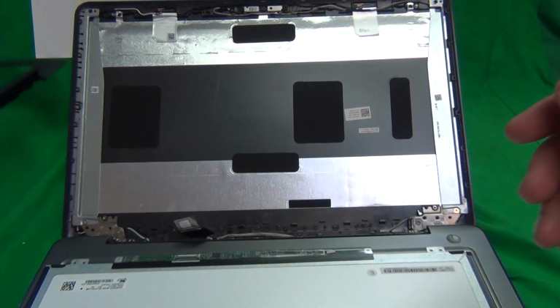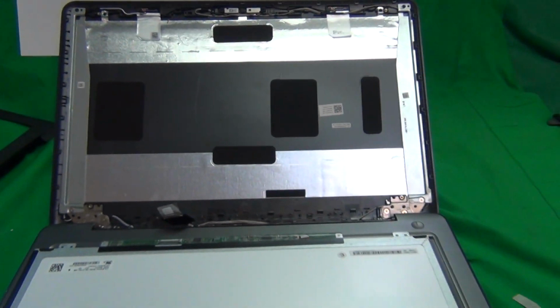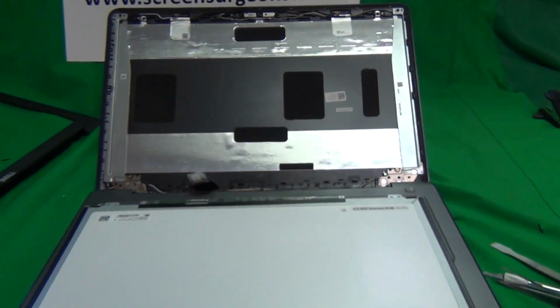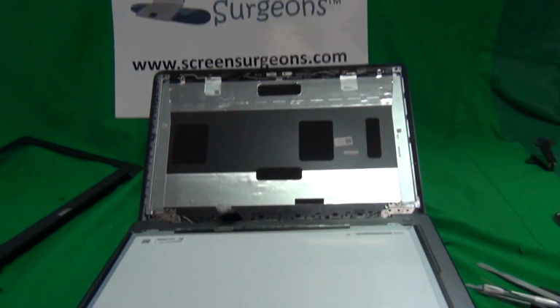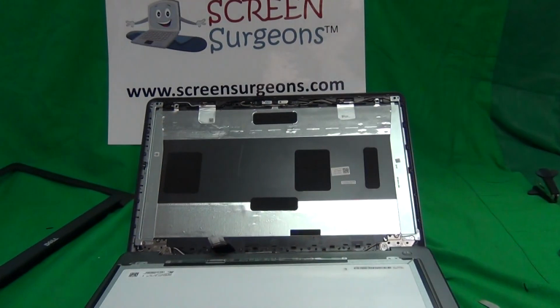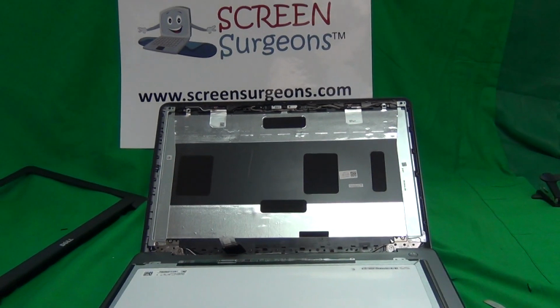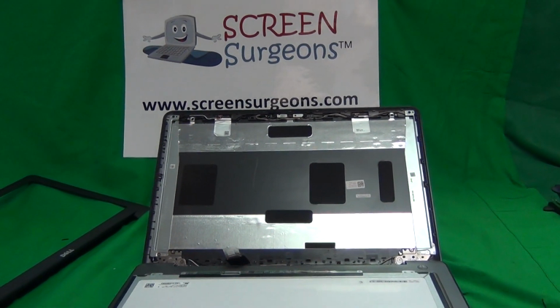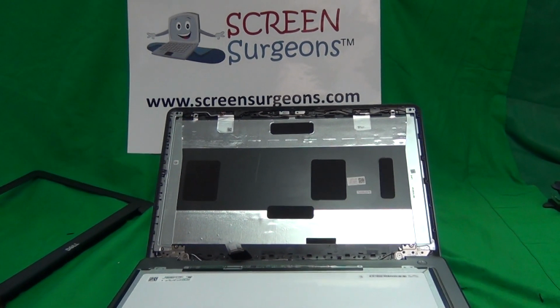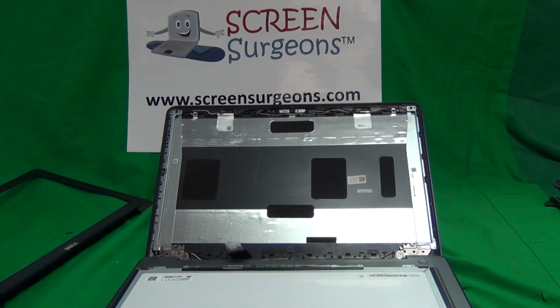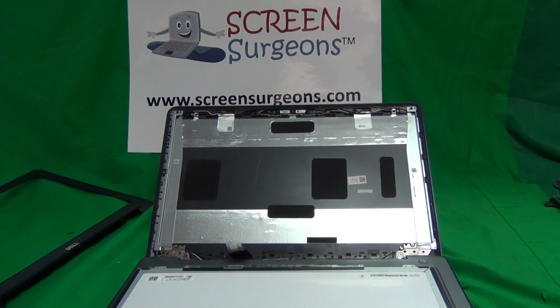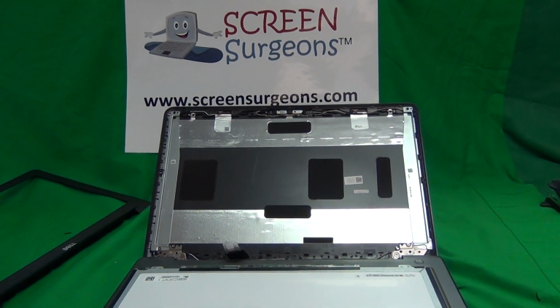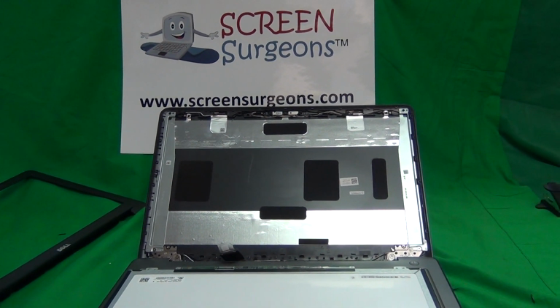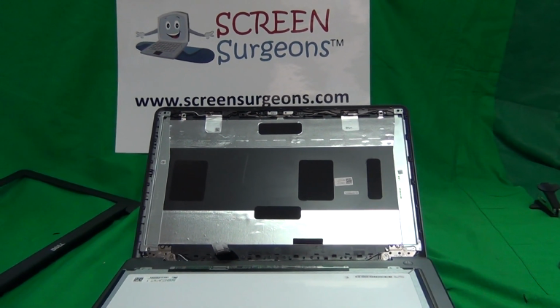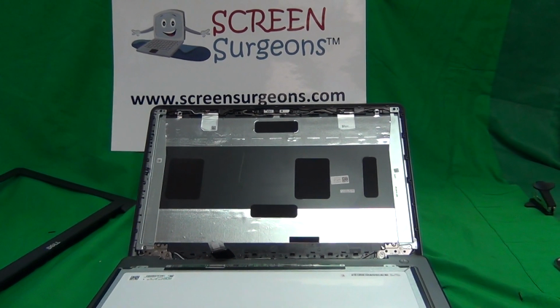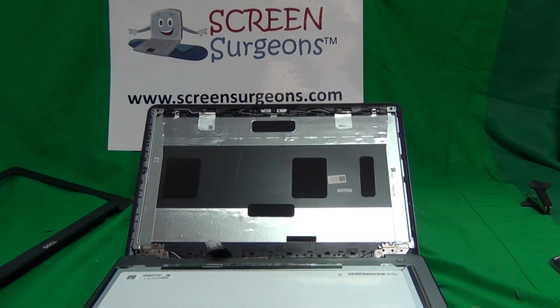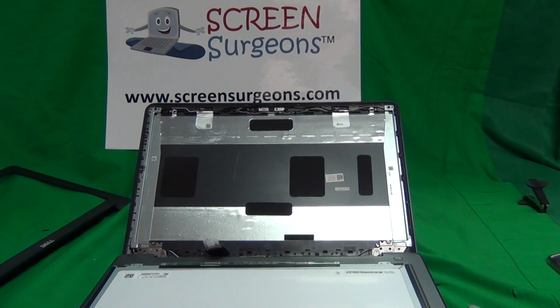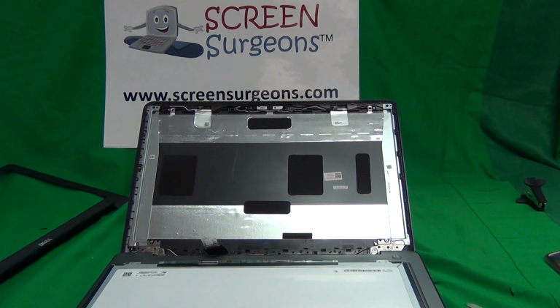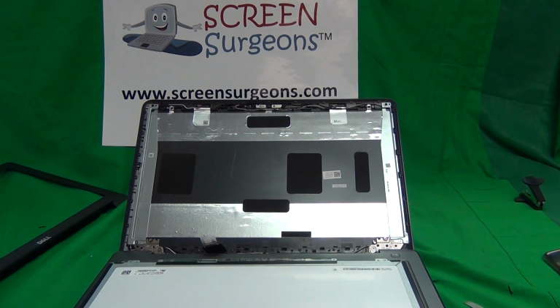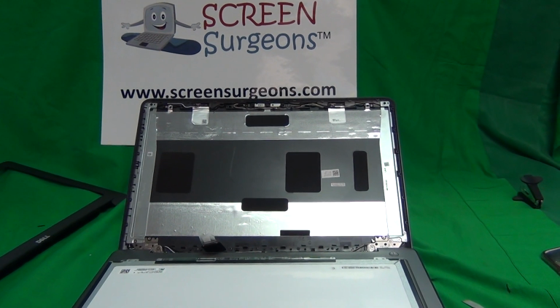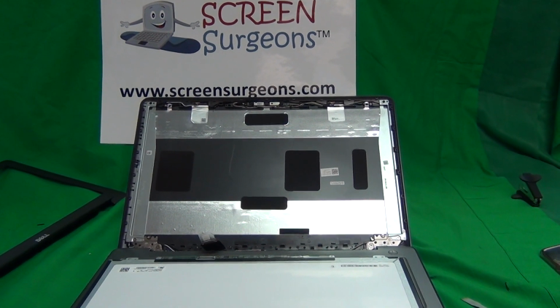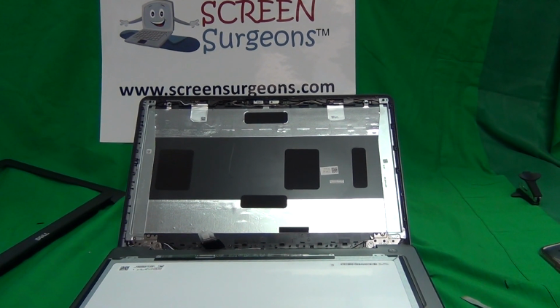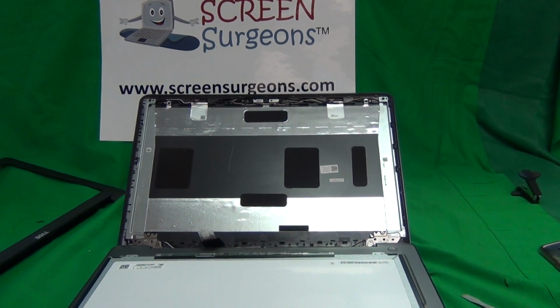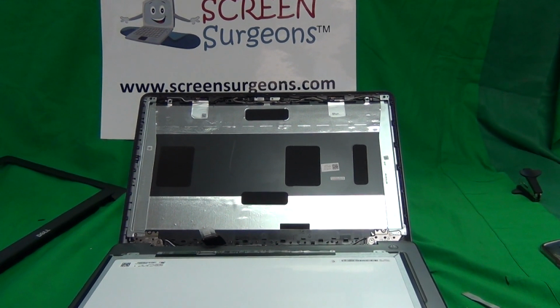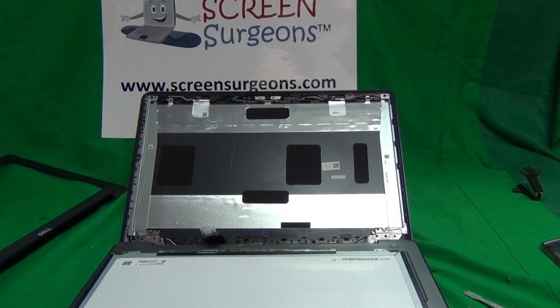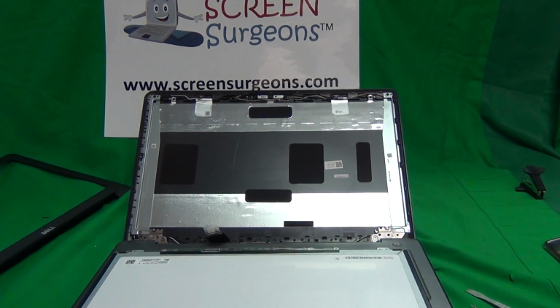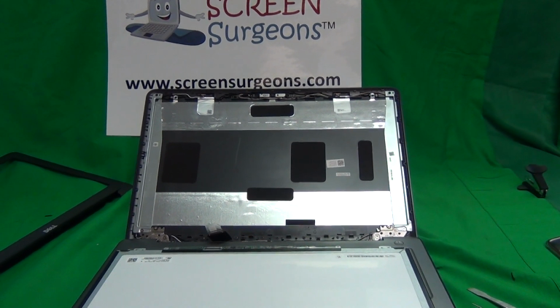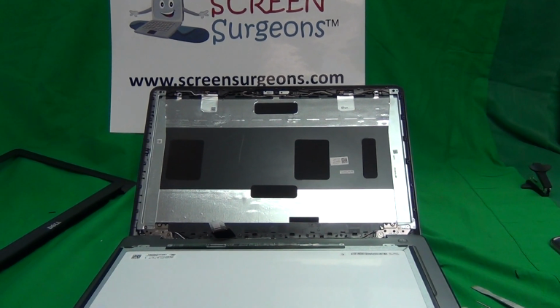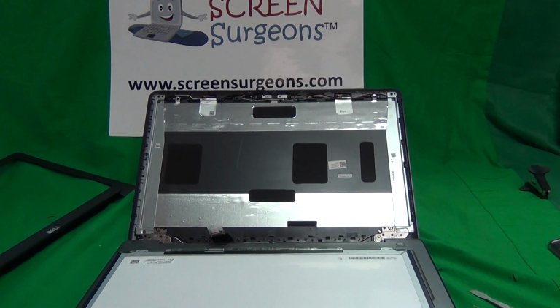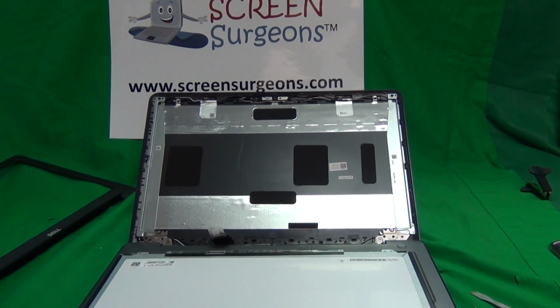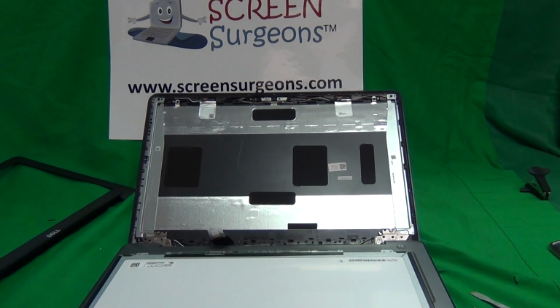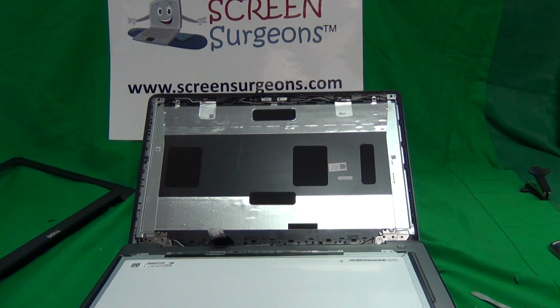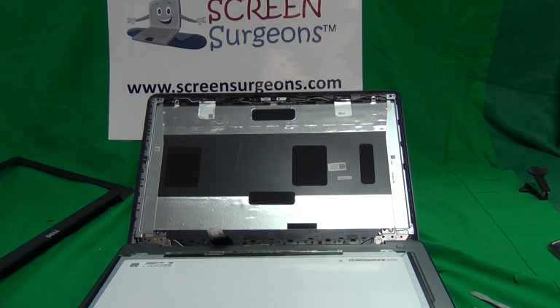Then all you do is snap the screen bezel back in. Once again, my name is Eugene Panrutkiewicz. I'm the Laptop Screen Doc and the website is www.ScreenSurgeons.com. Thank you very much and good luck.